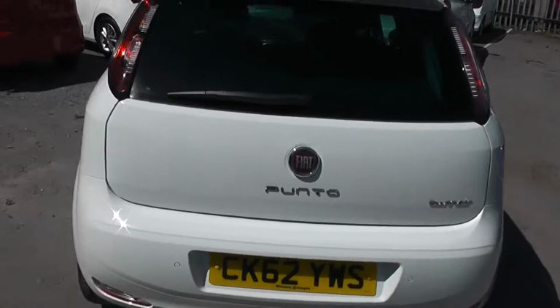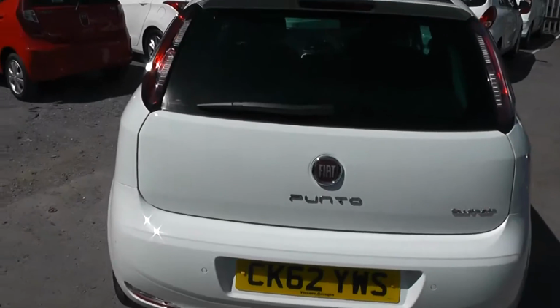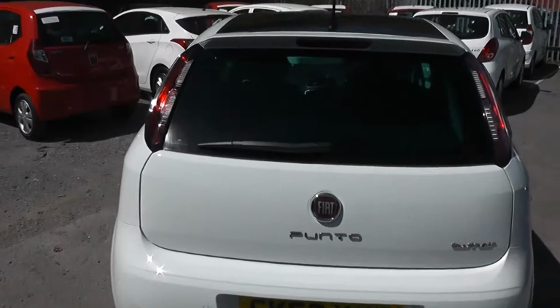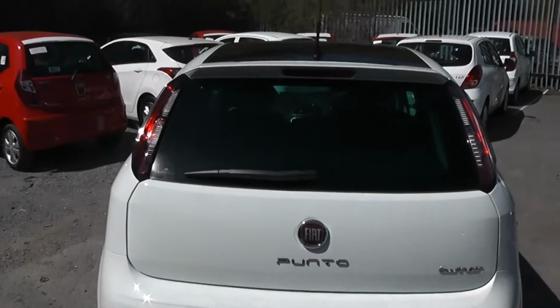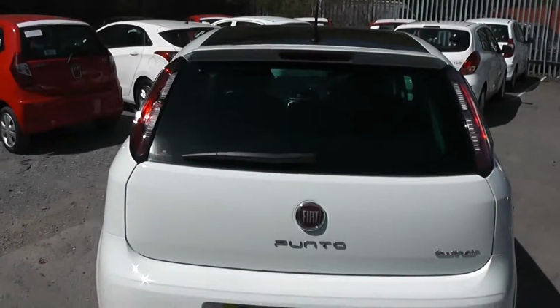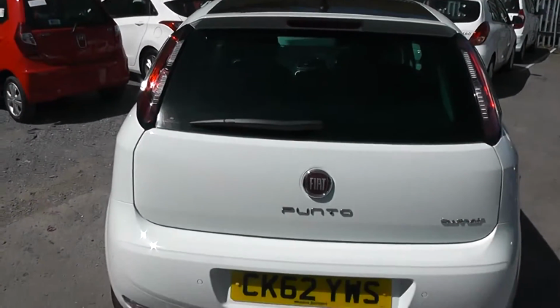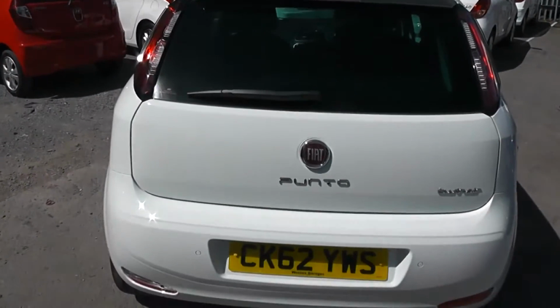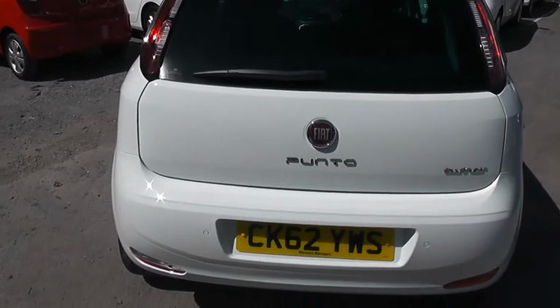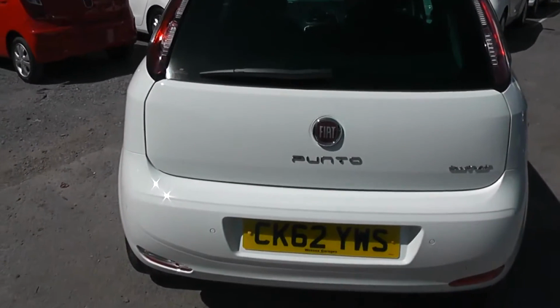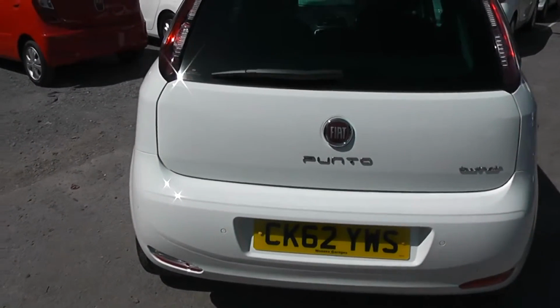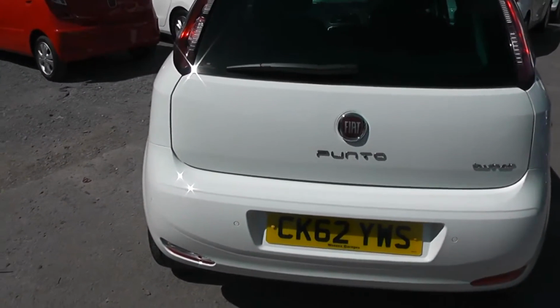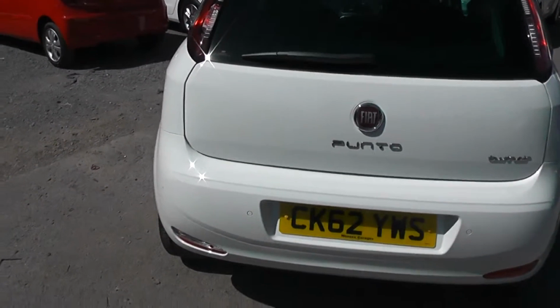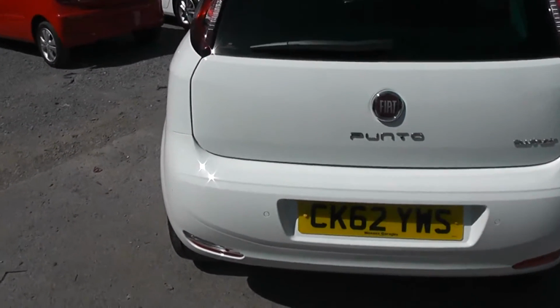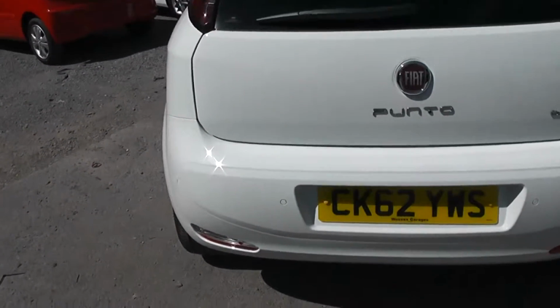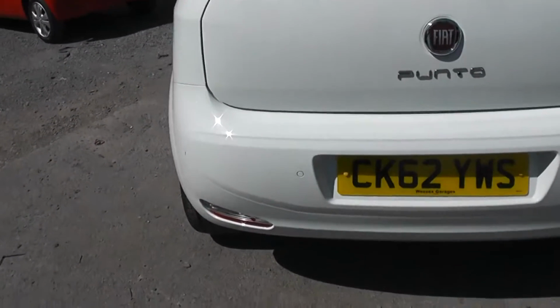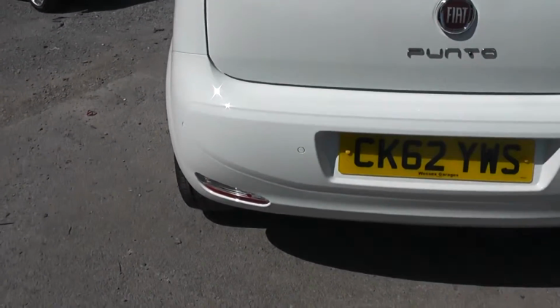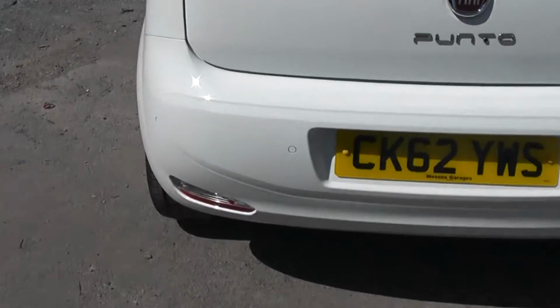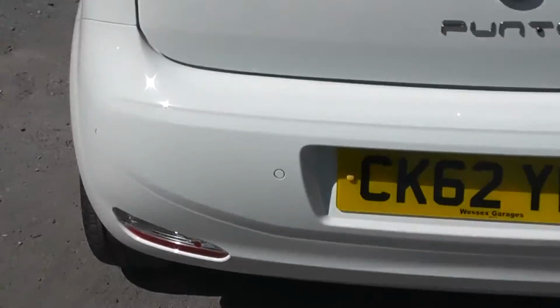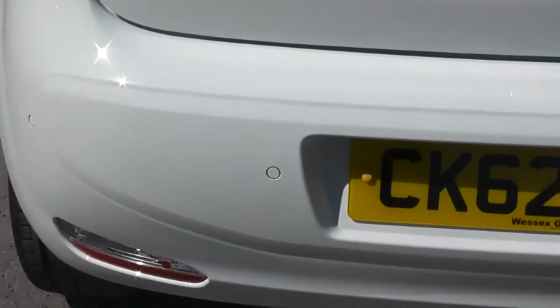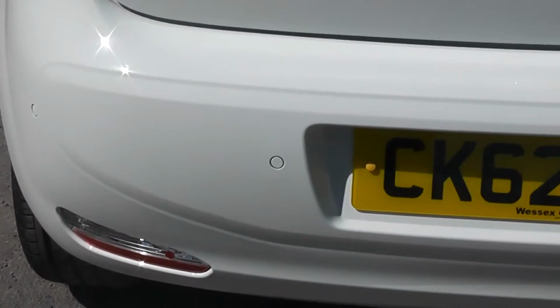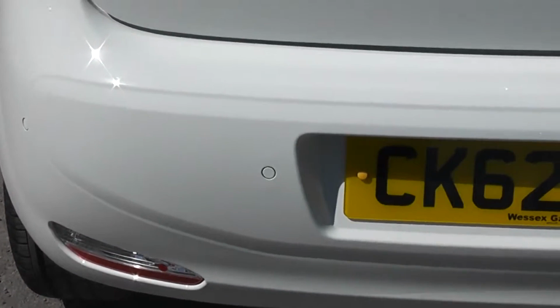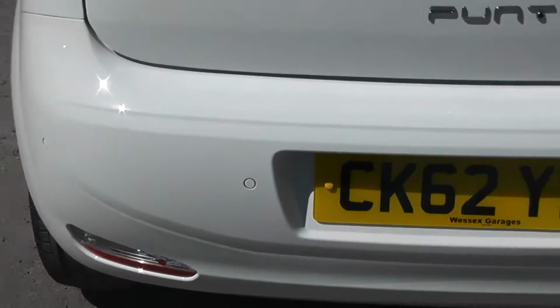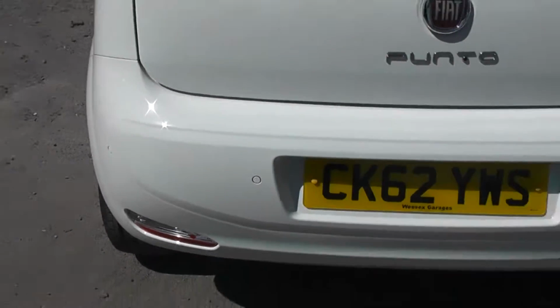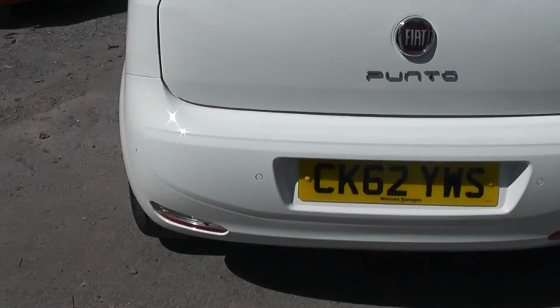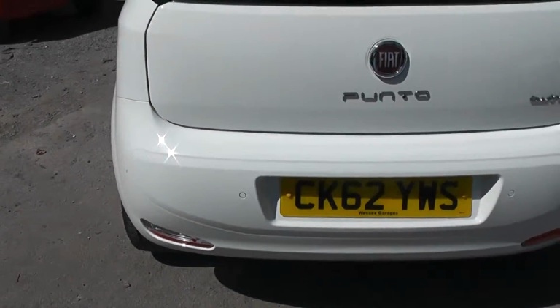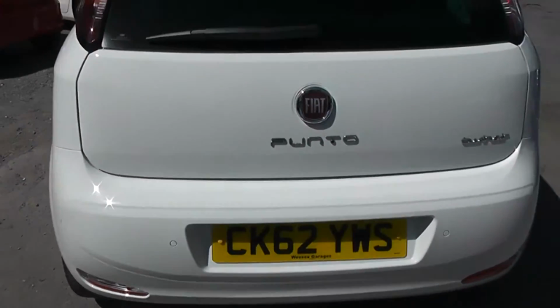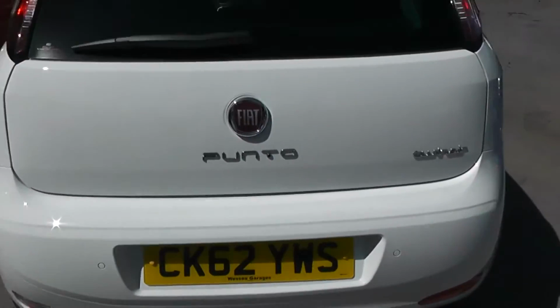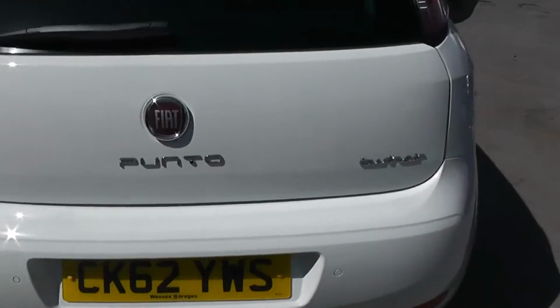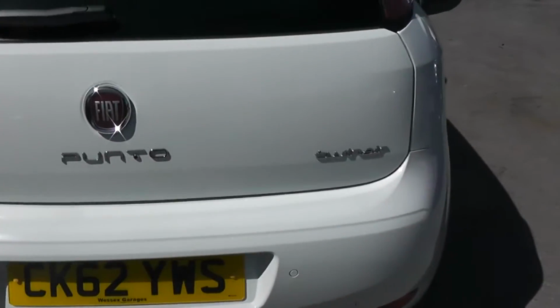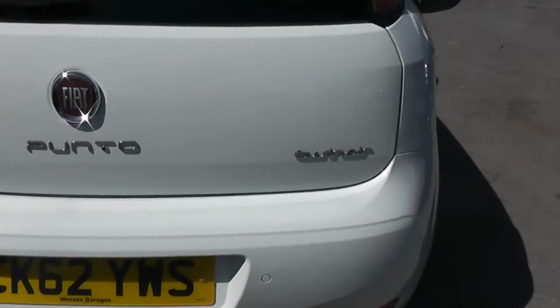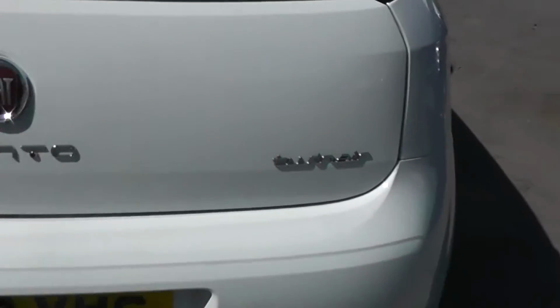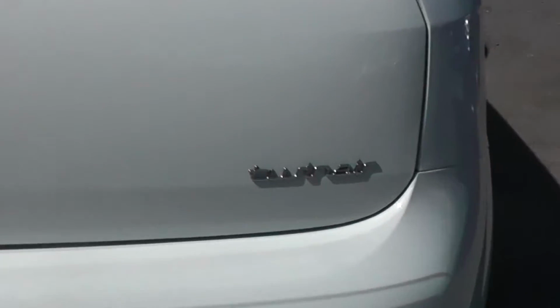Moving round to the boot, as you can see, bodywork is in excellent condition all round. It also has rear parking sensors and there's the Twin Air badge.